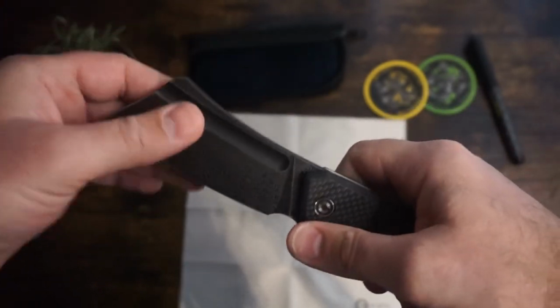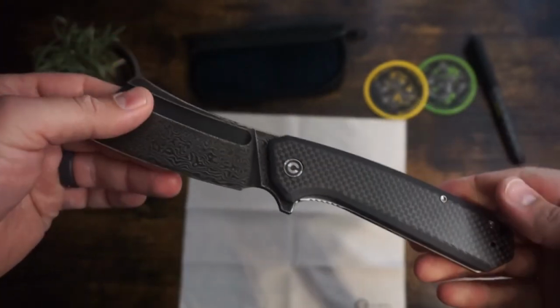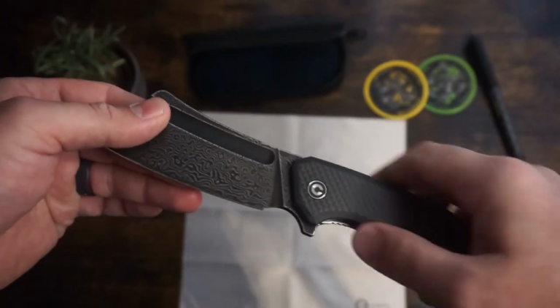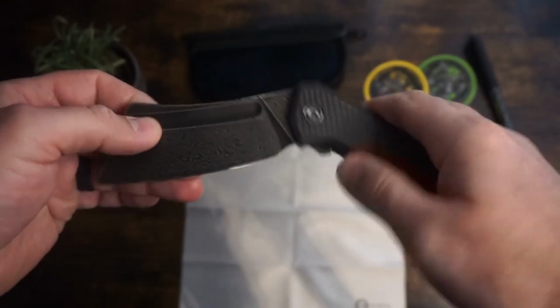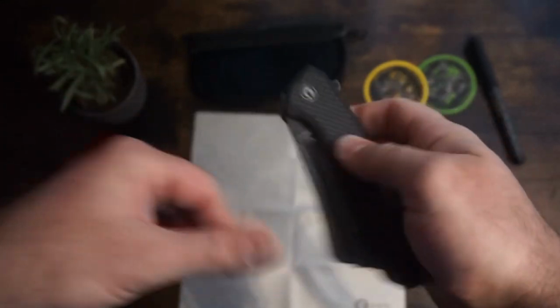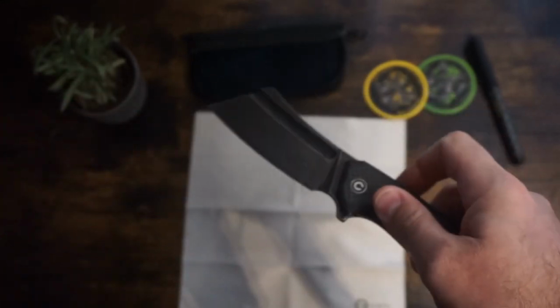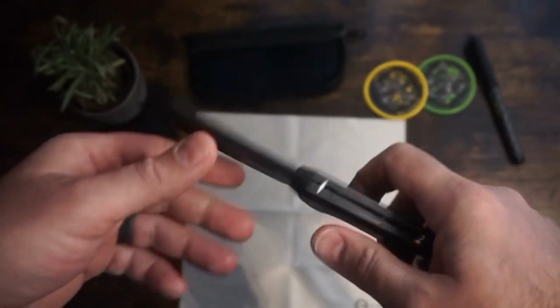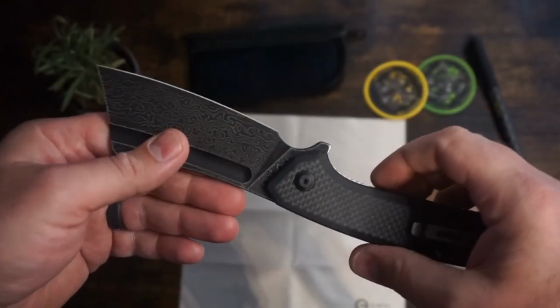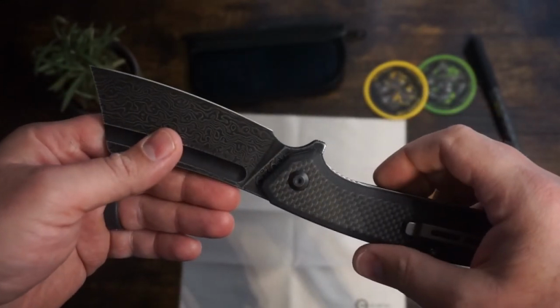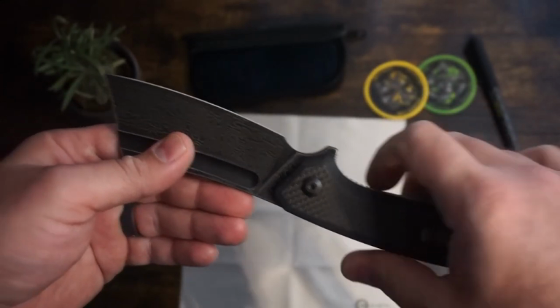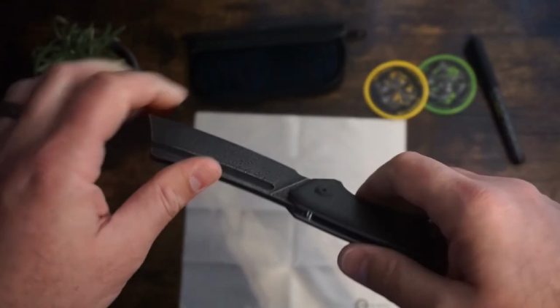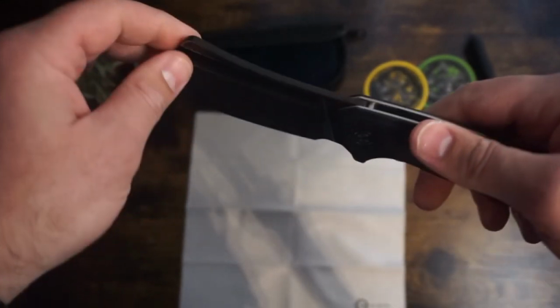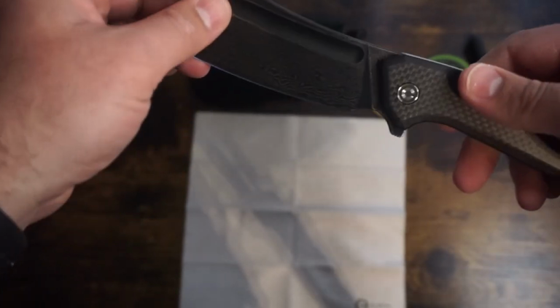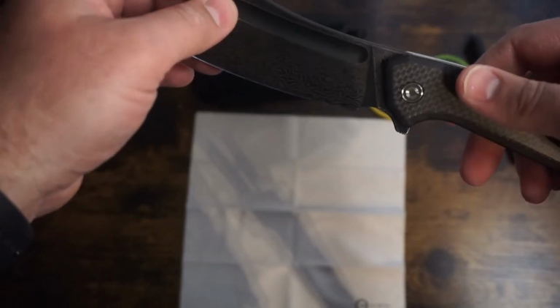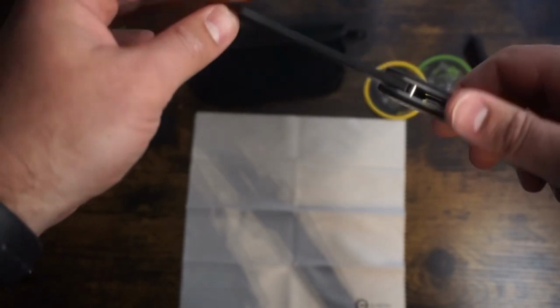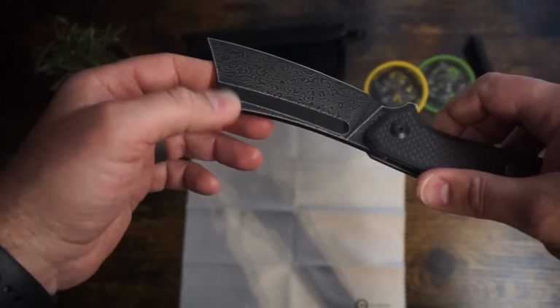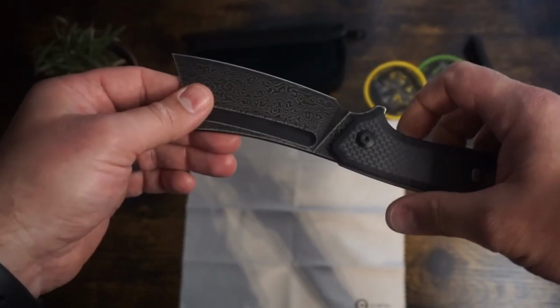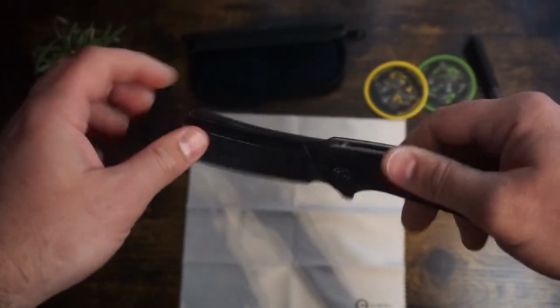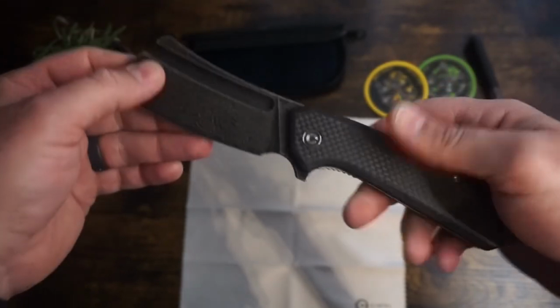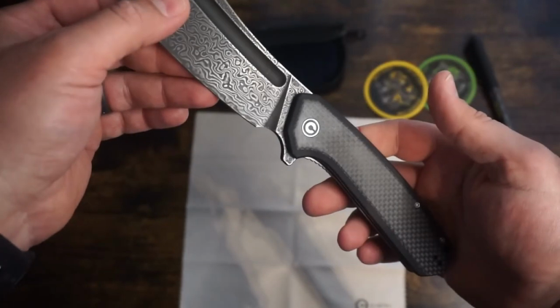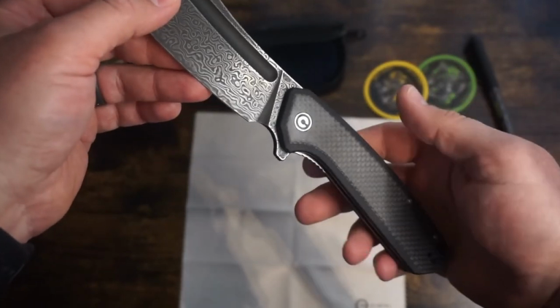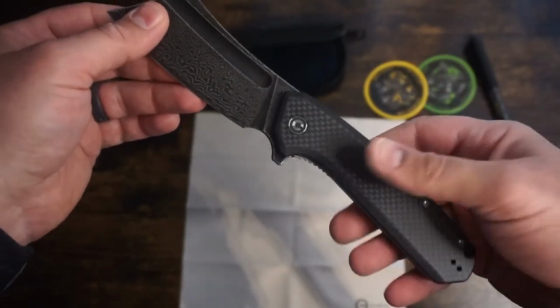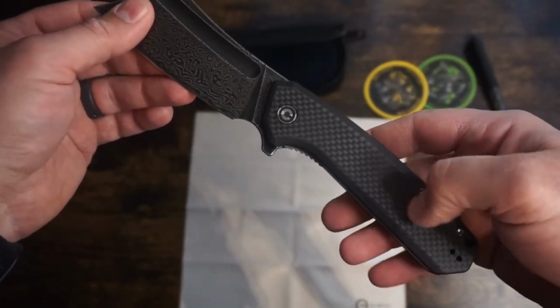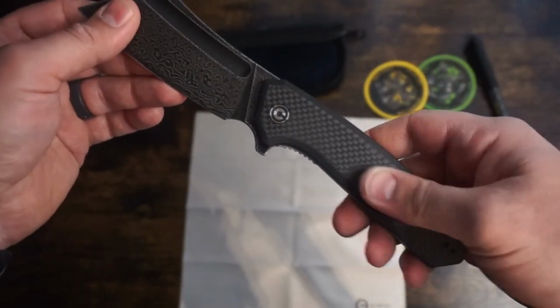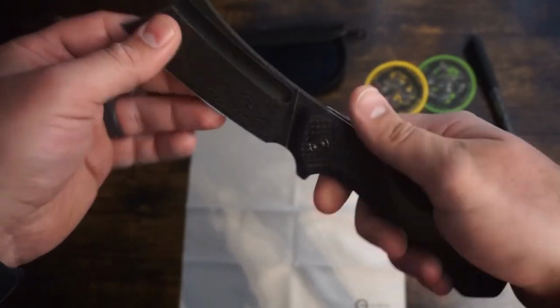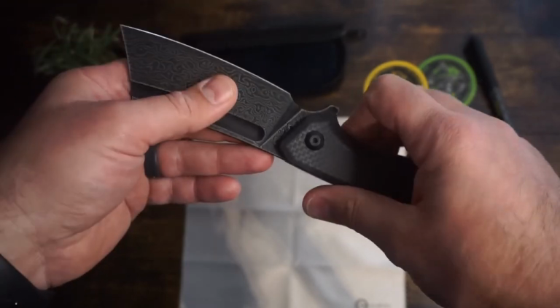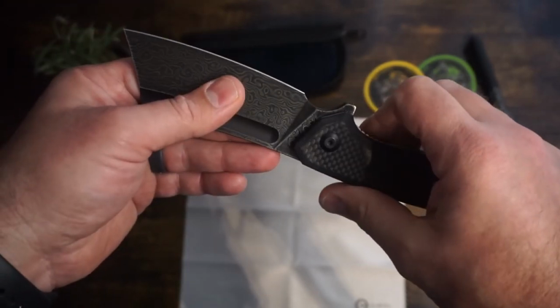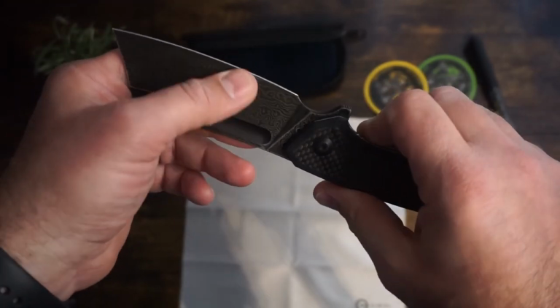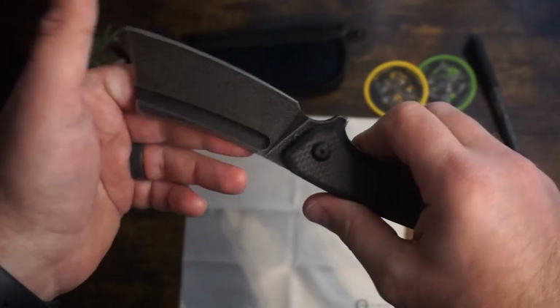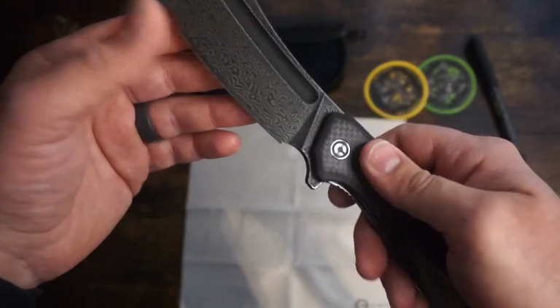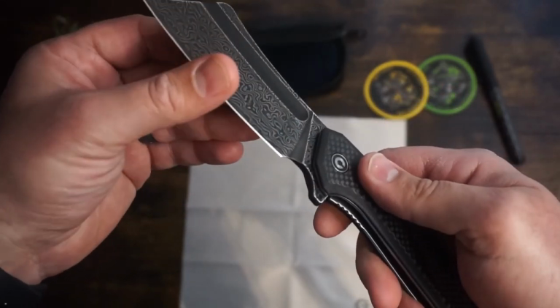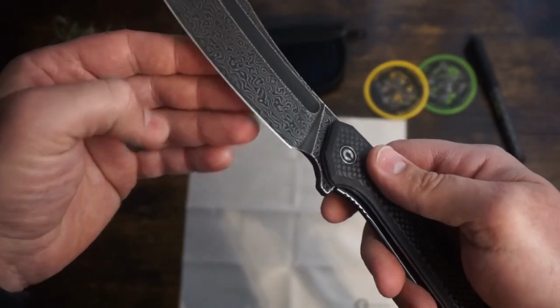The cleaver style blade is a flat grind edge and comes very sharp right out of the box. The blade is heavy enough and the action is smooth enough that the blade opens with ease. It is a treat to slam open, and the liner lock is simple enough you can close it with one hand.